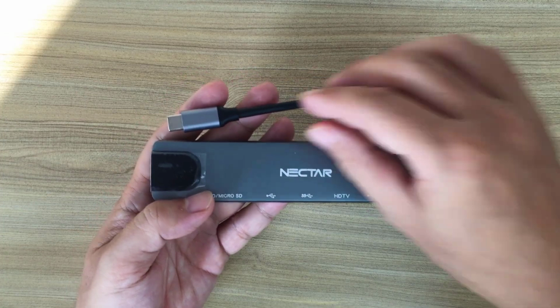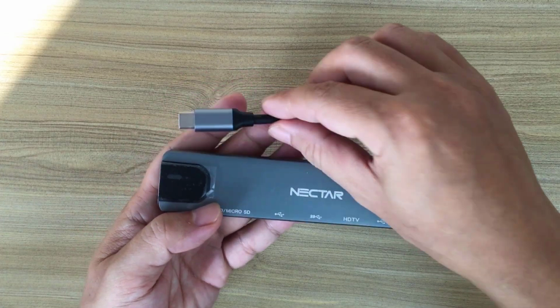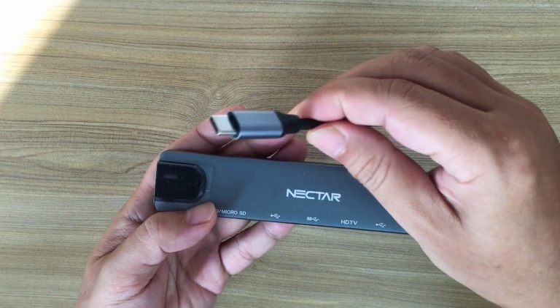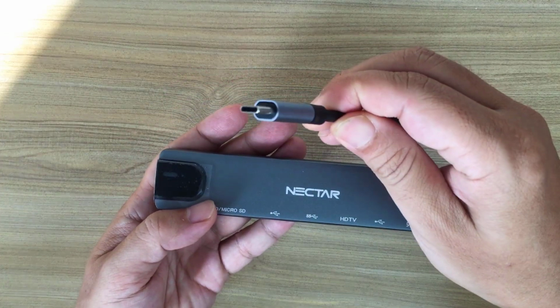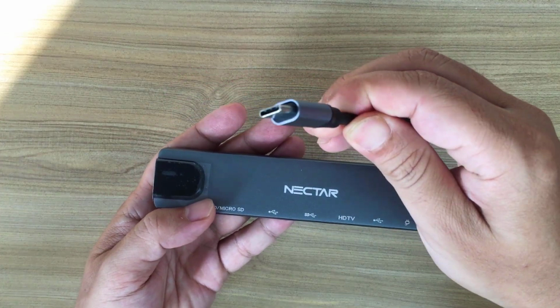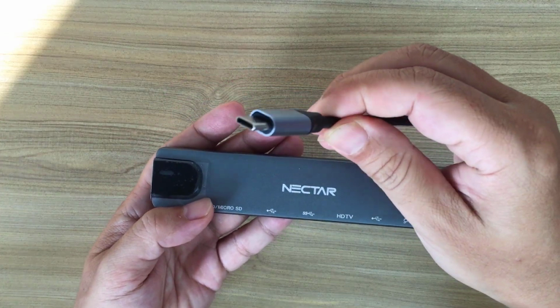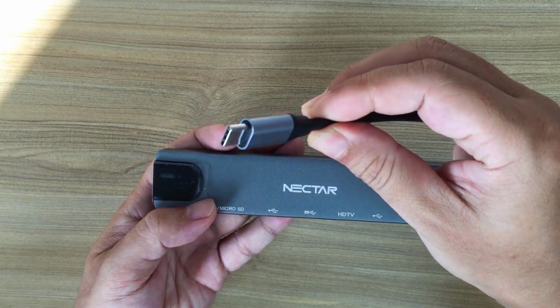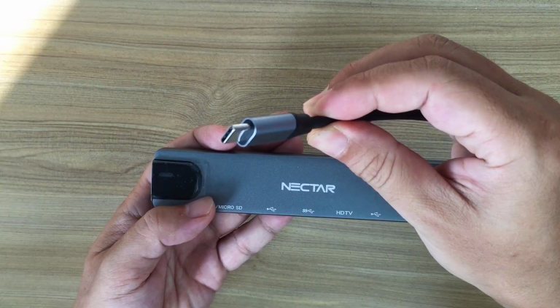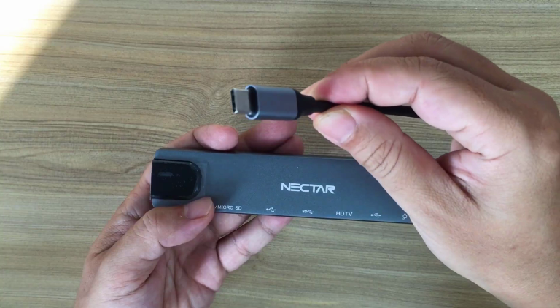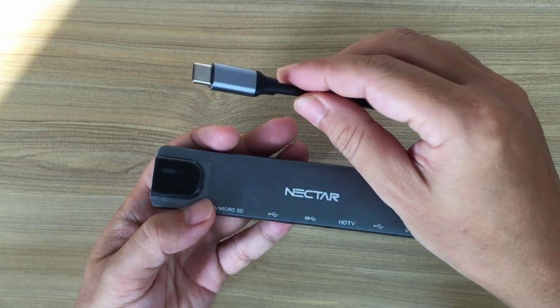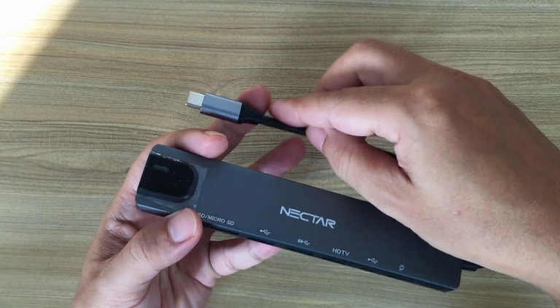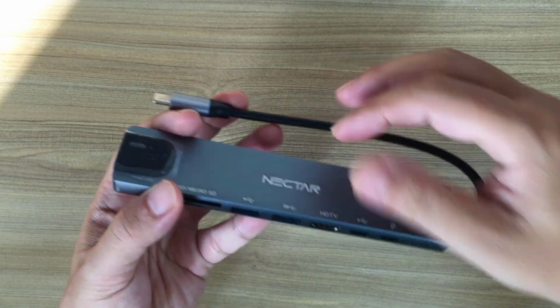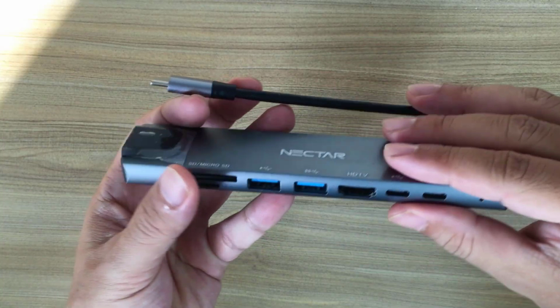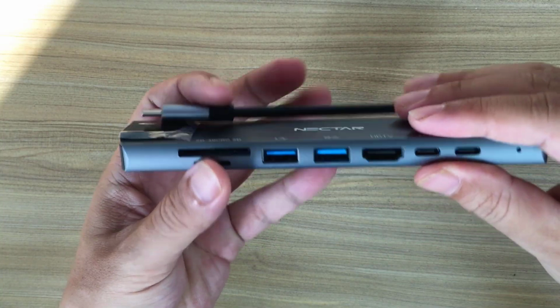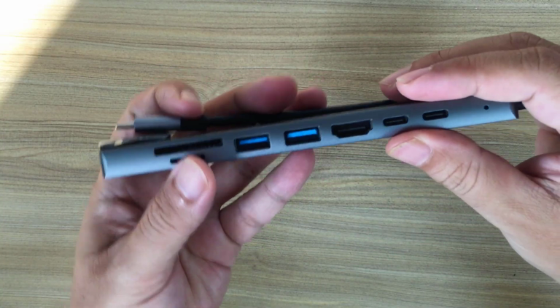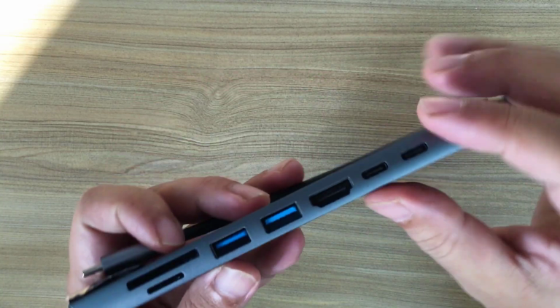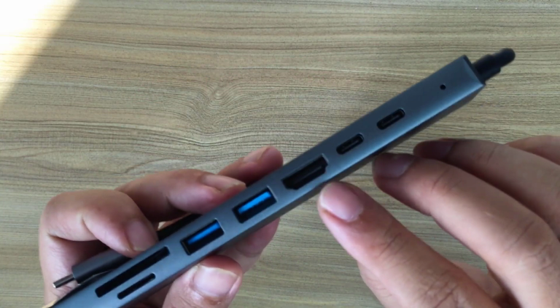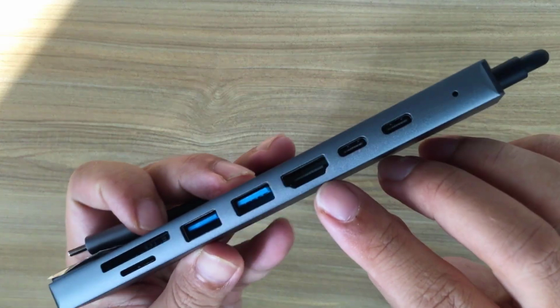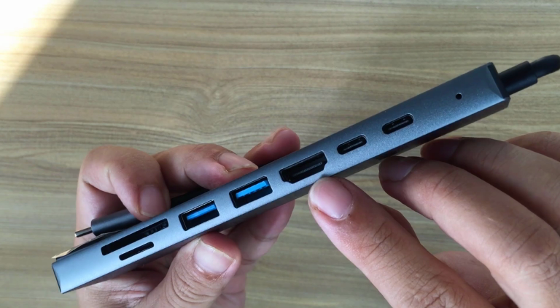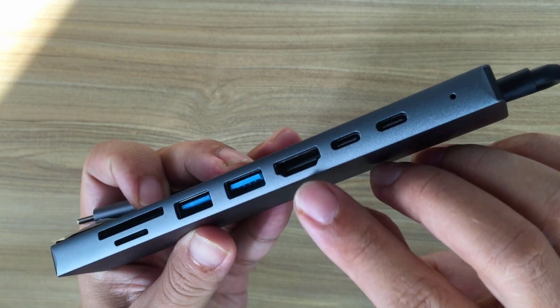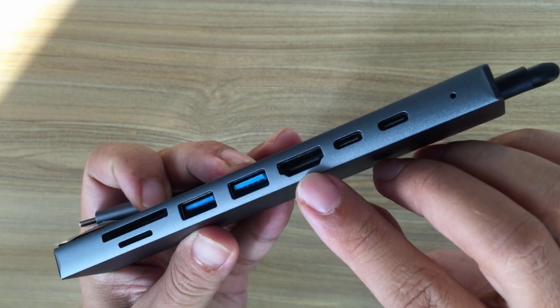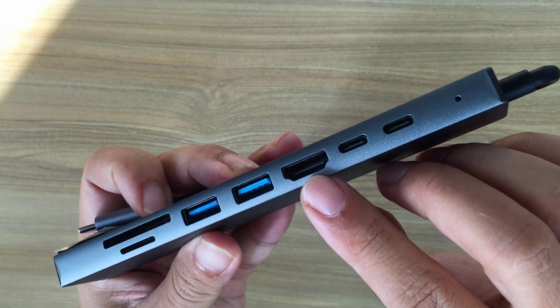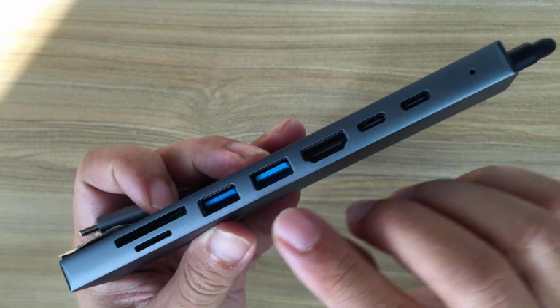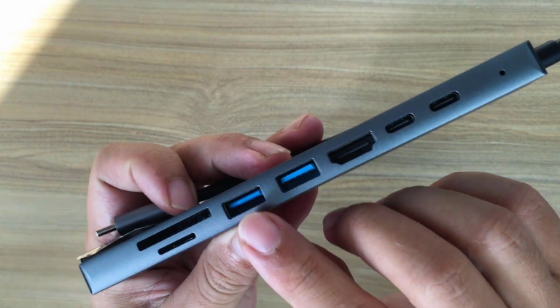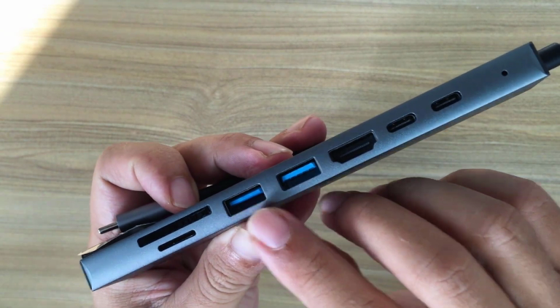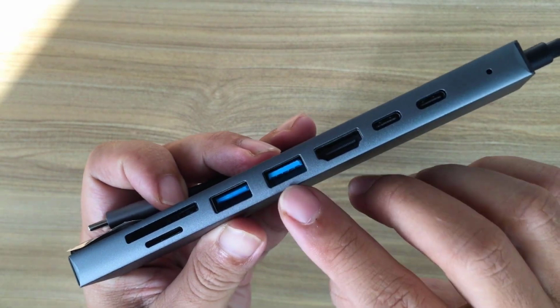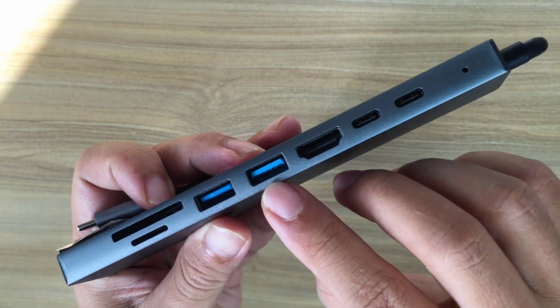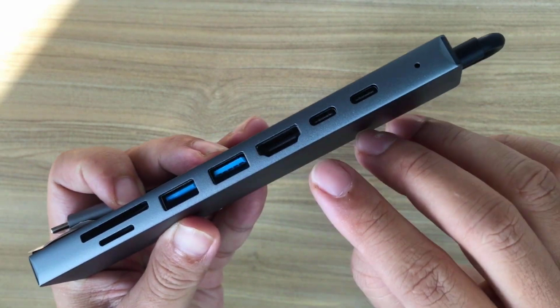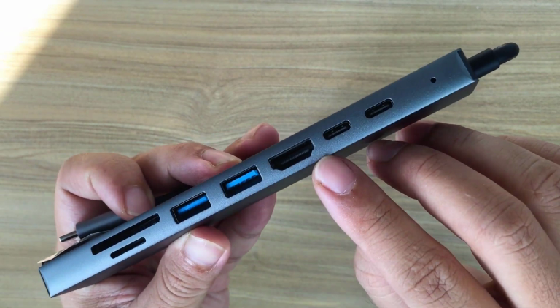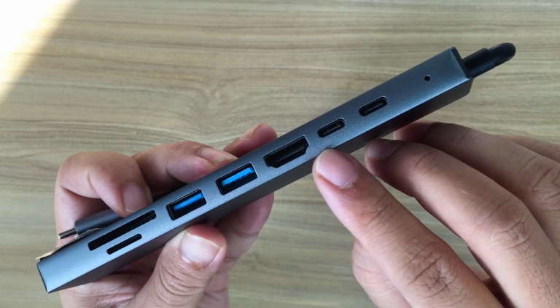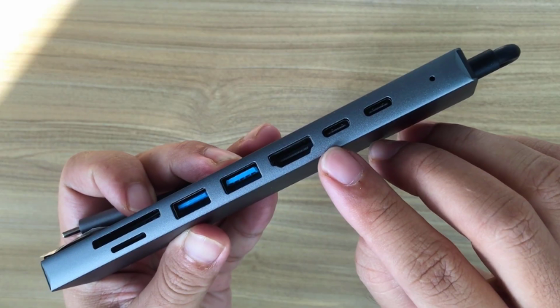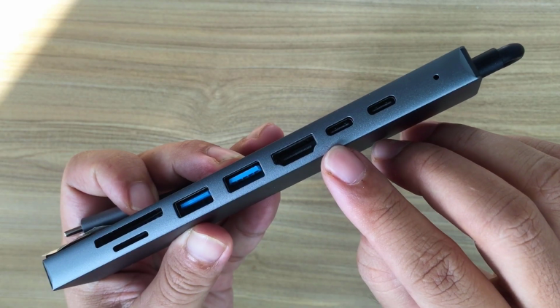To turn a Samsung phone into a computer, I use a hub like this. It connects to the phone via a Type-C port. Other ports include an HDMI port, two USB ports, and two Type-C ports.